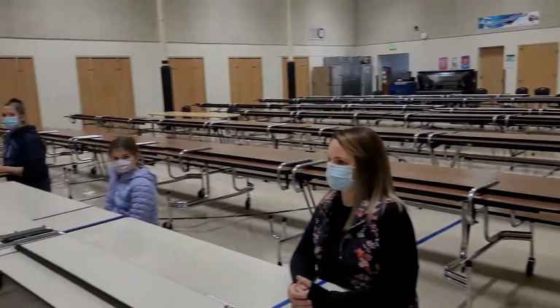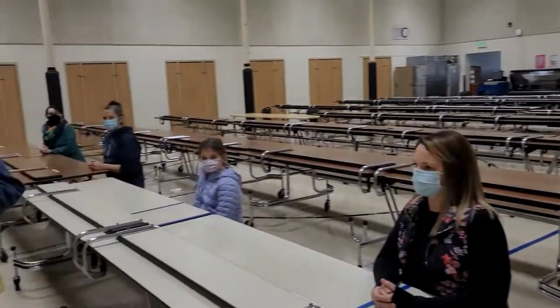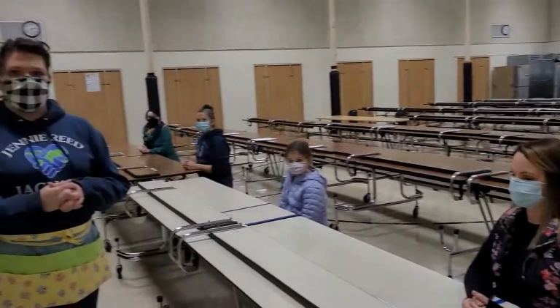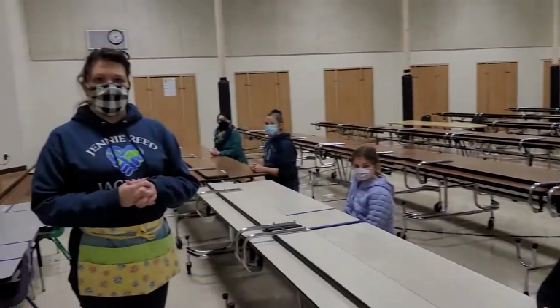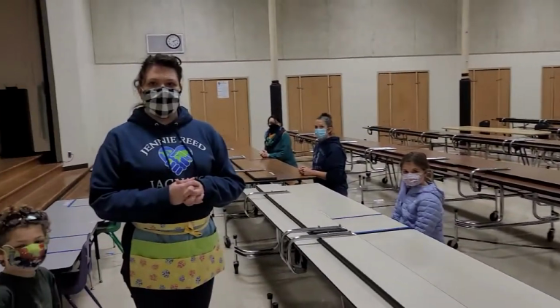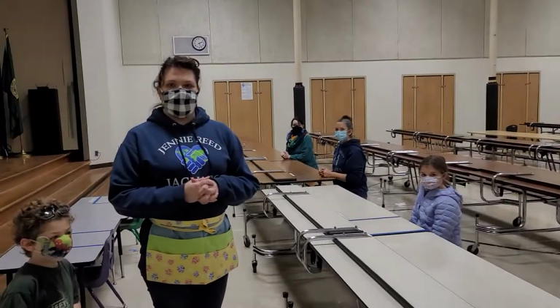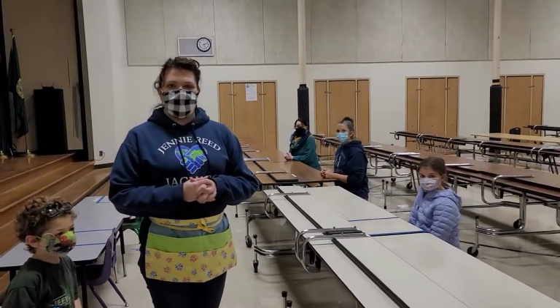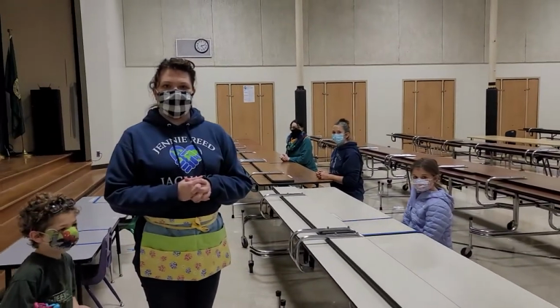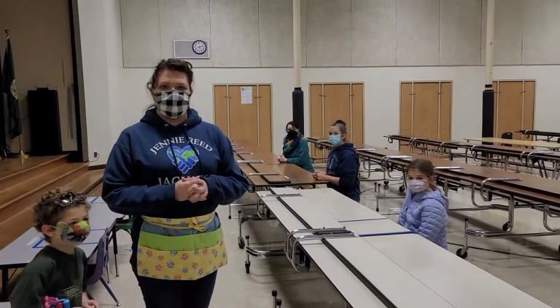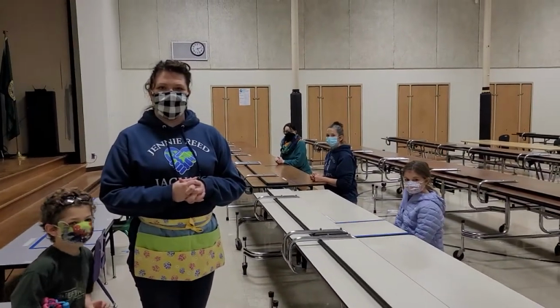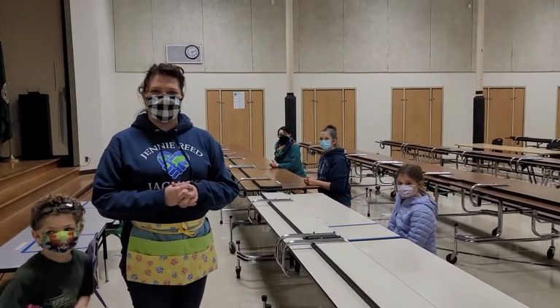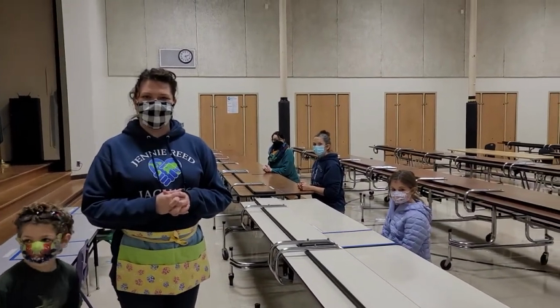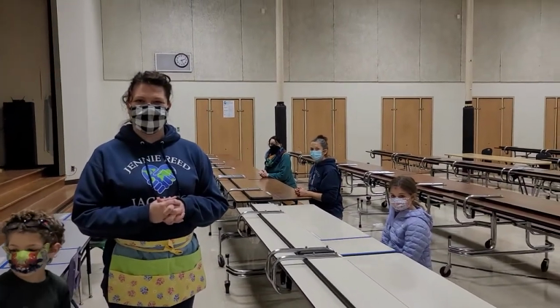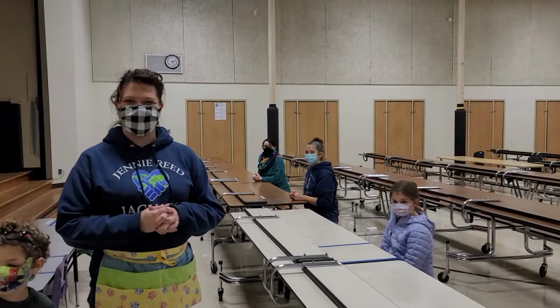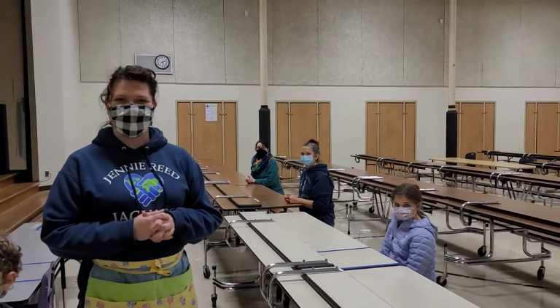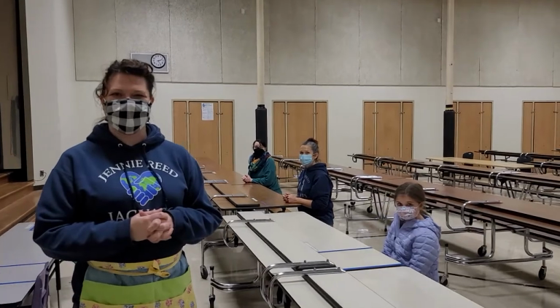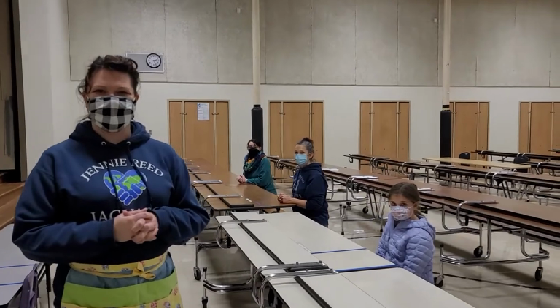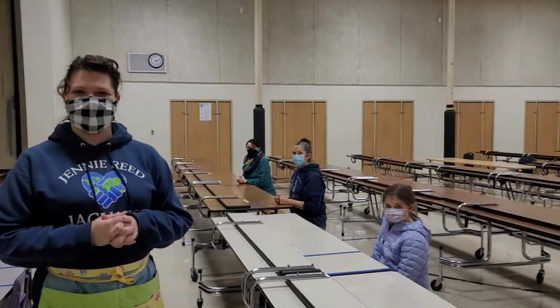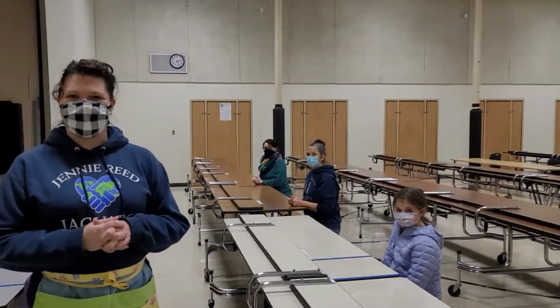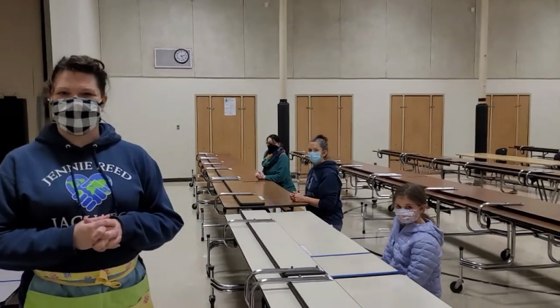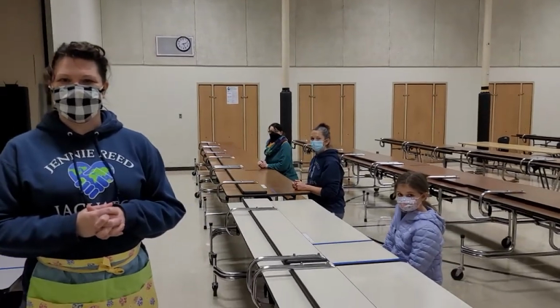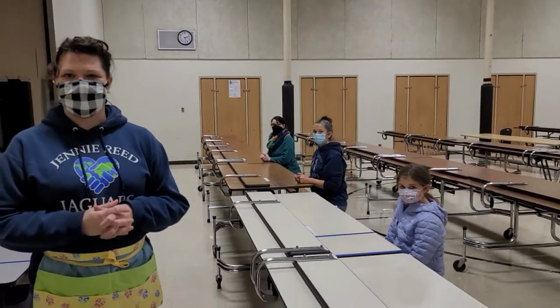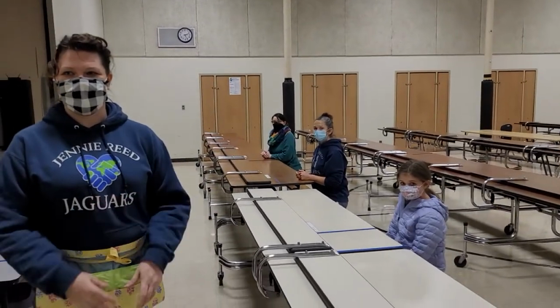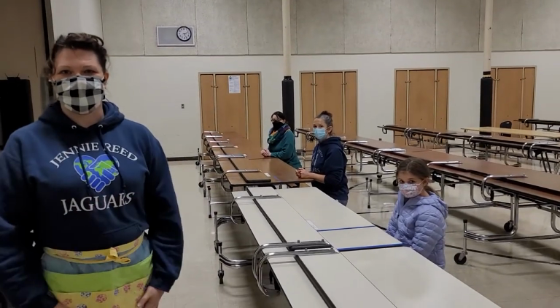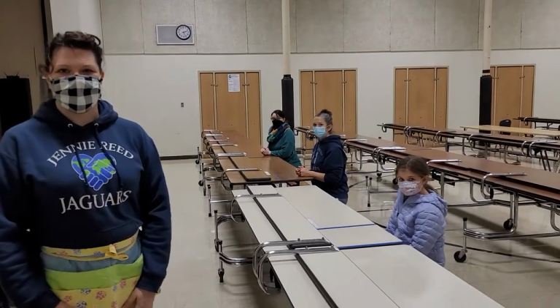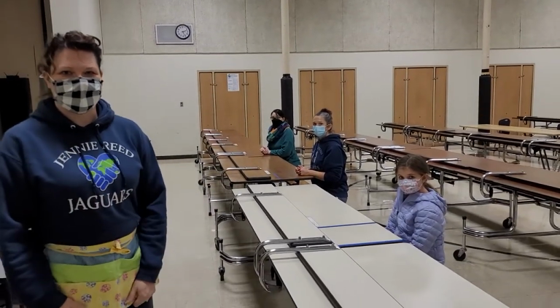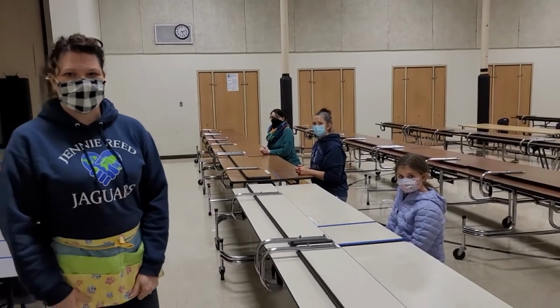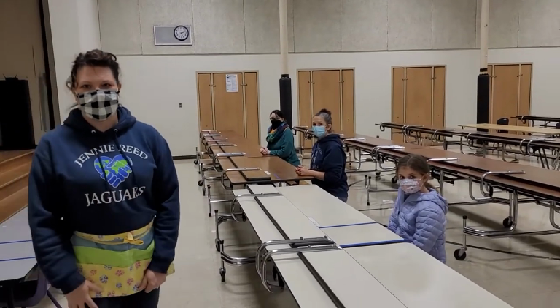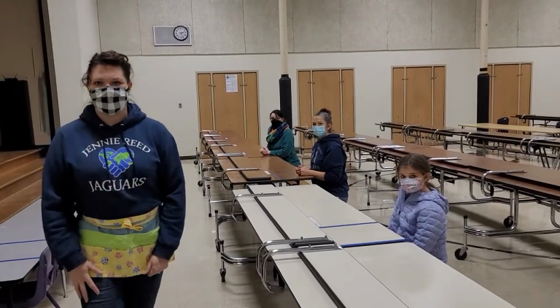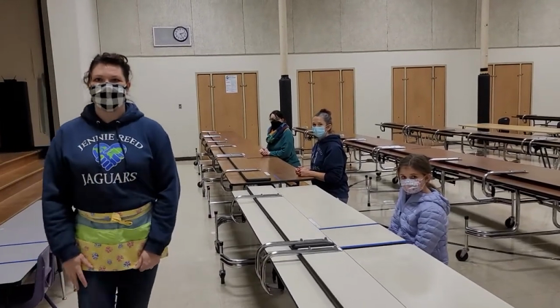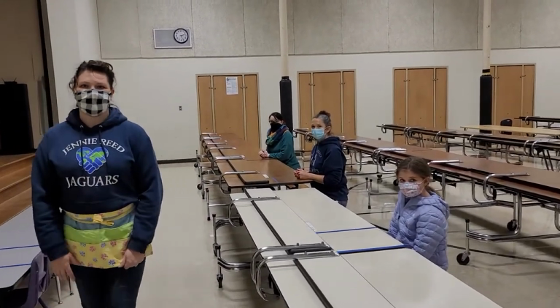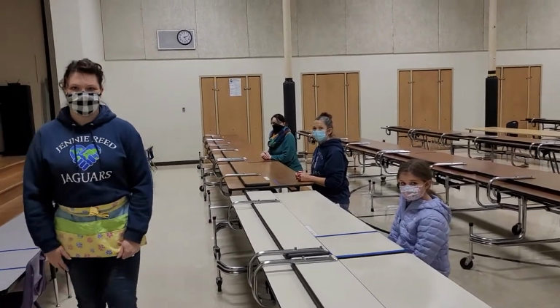Any questions you have, we're here to answer them. Hopefully this video gives you a little bit more insight as to what lunch will look like. Next up is recess.